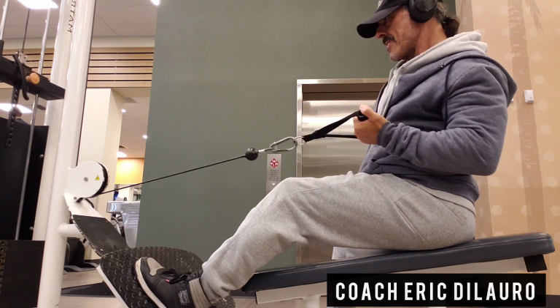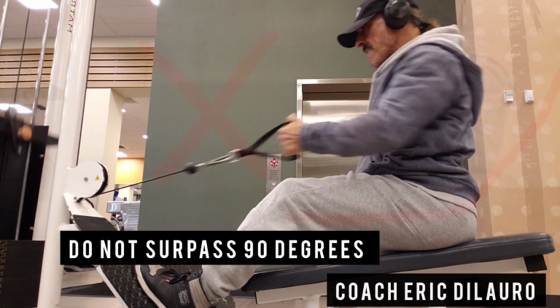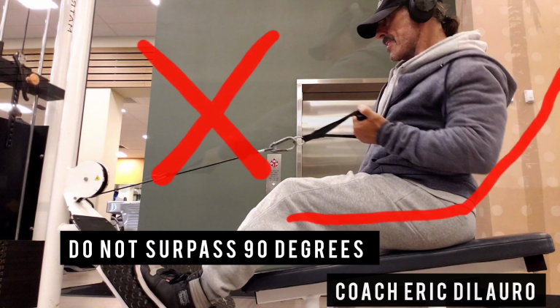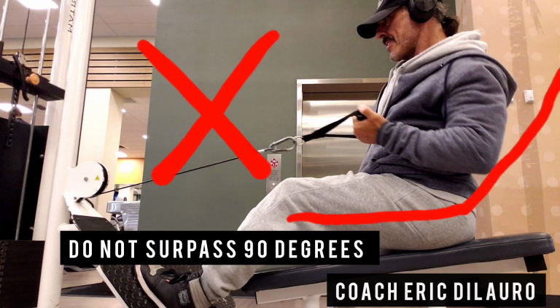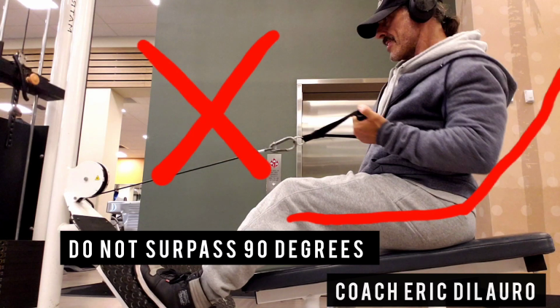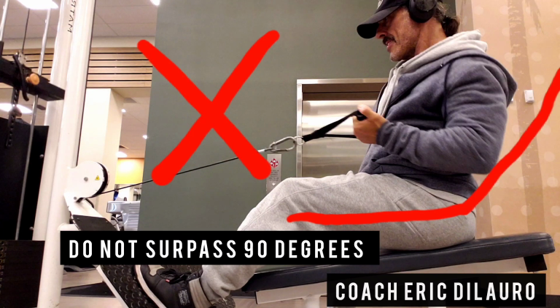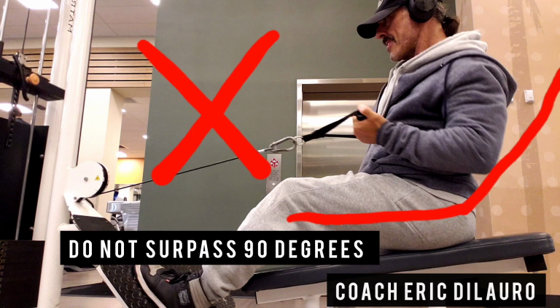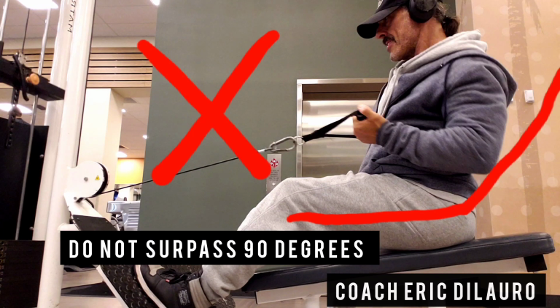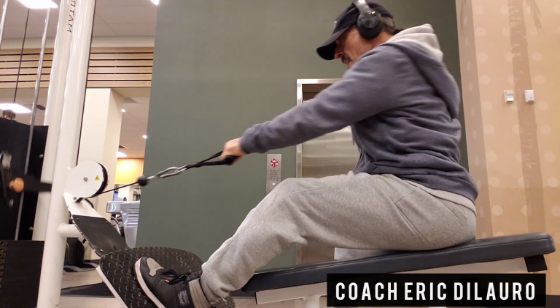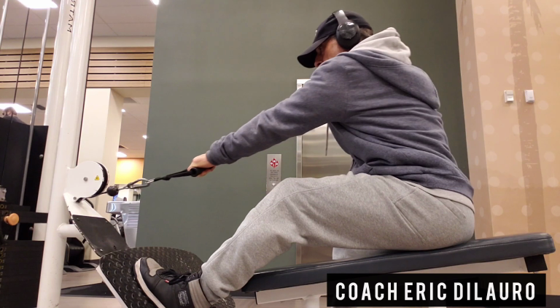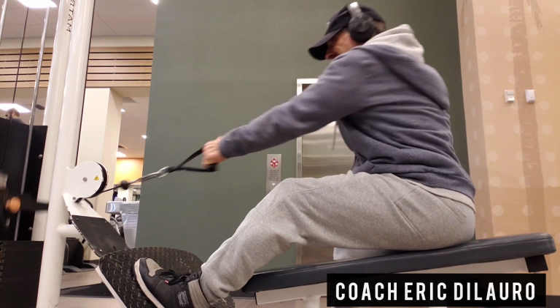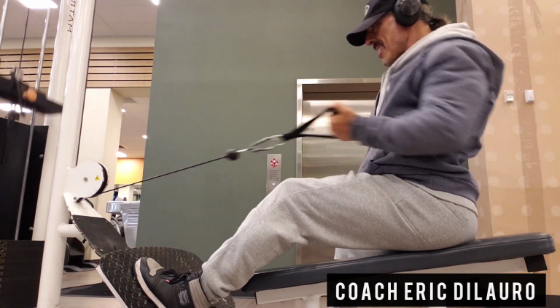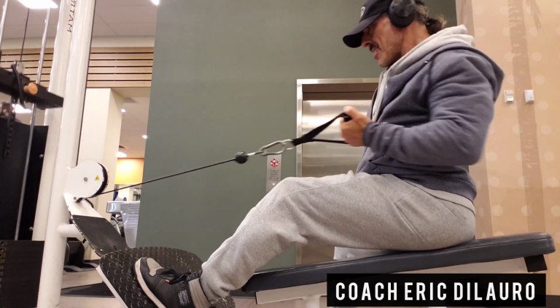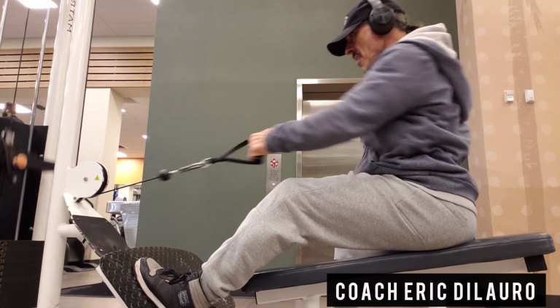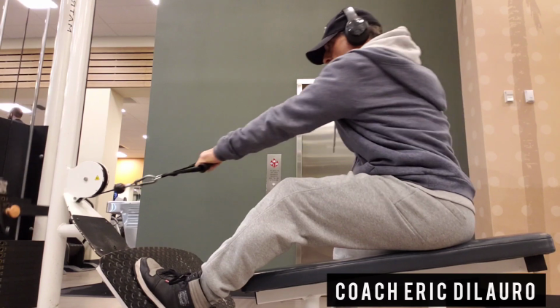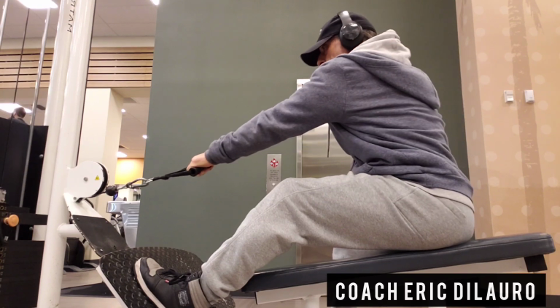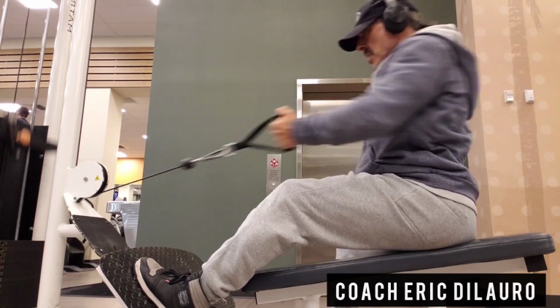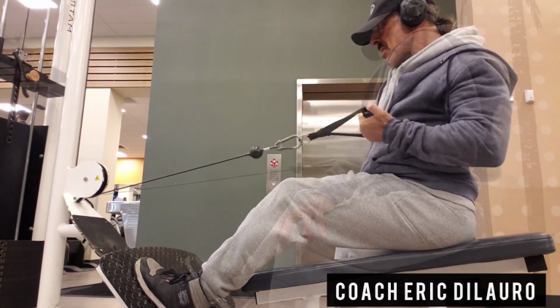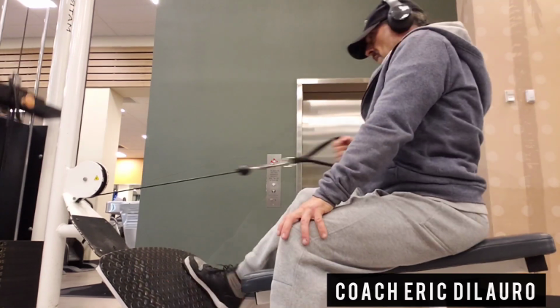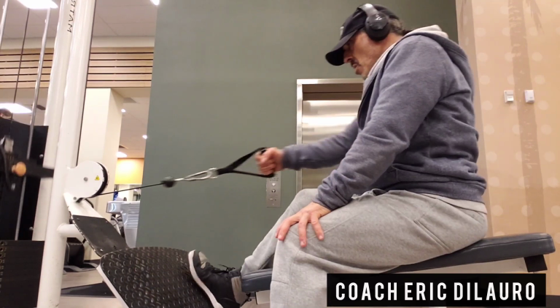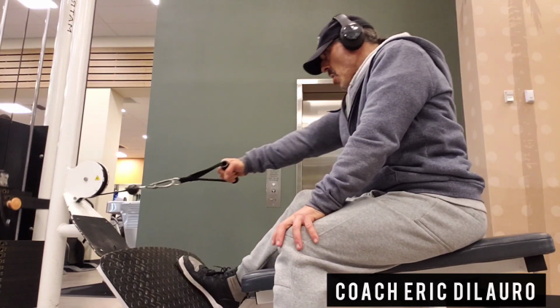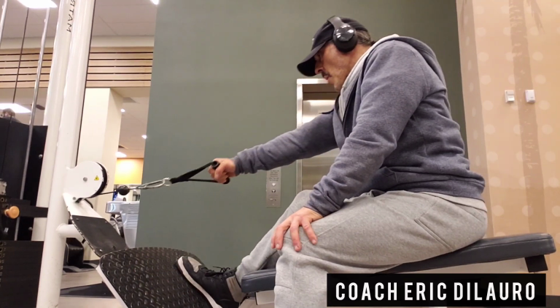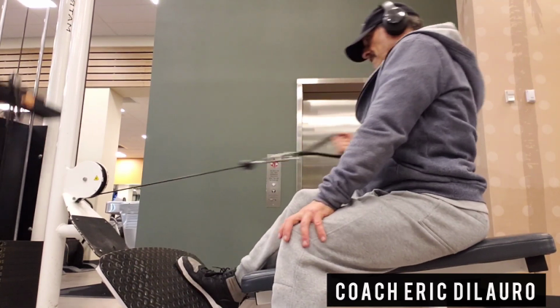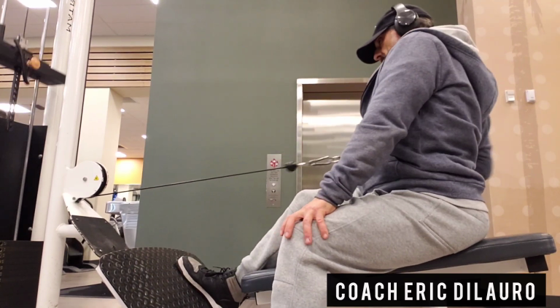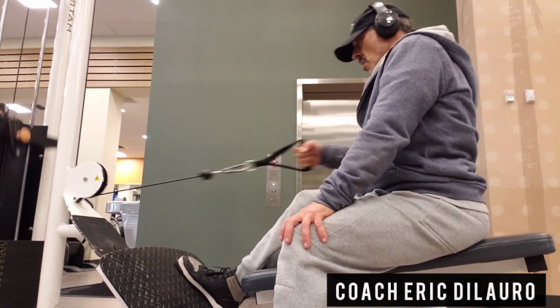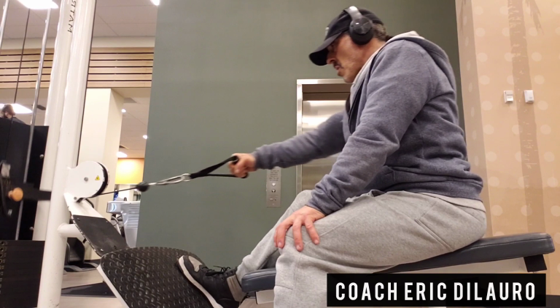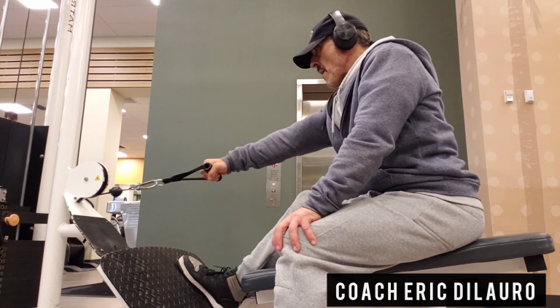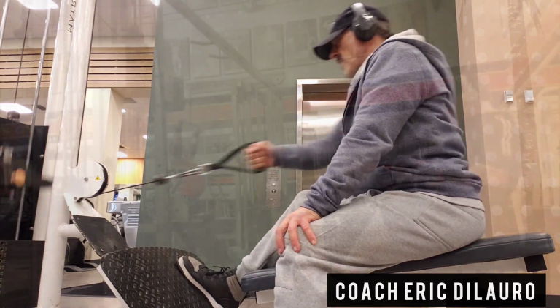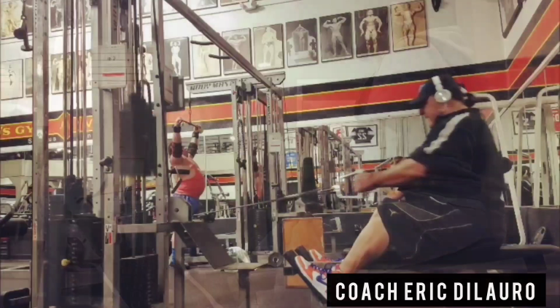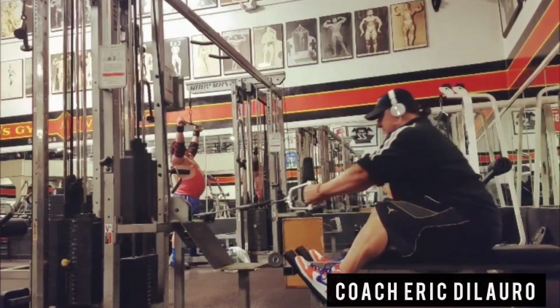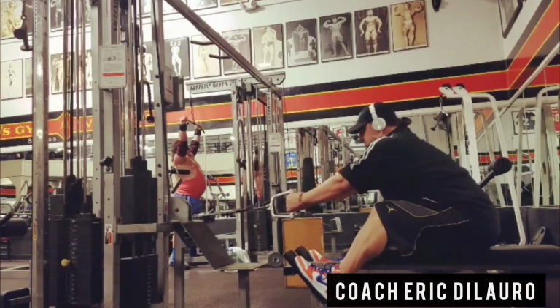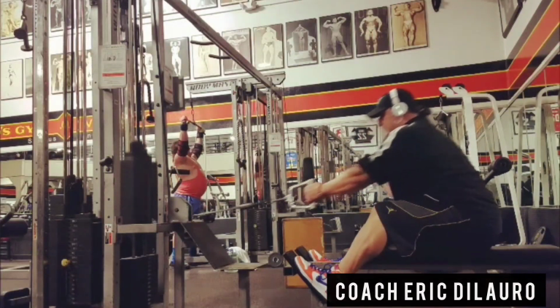For a unilateral movement, make sure to eliminate any shoulder movement to isolate the lower back muscles. It's not necessary to go overly heavy with seated cable rows — it's all about feeling the connection. This is Eric DeLauro, the pro trainer with EFX Sports and Ask the Trainer.